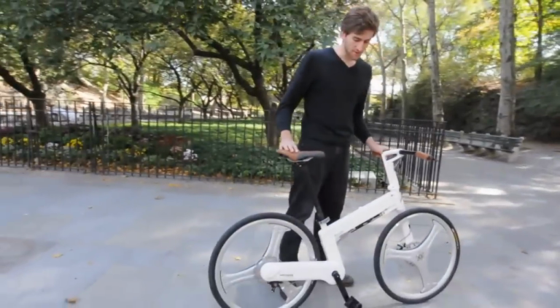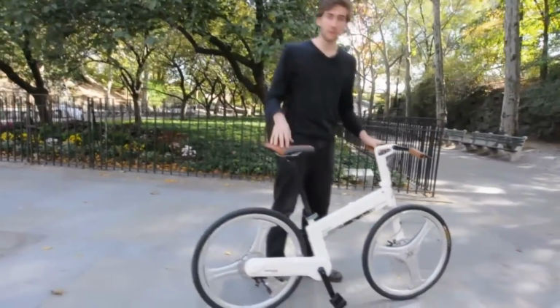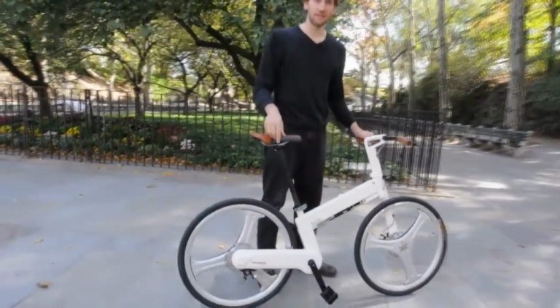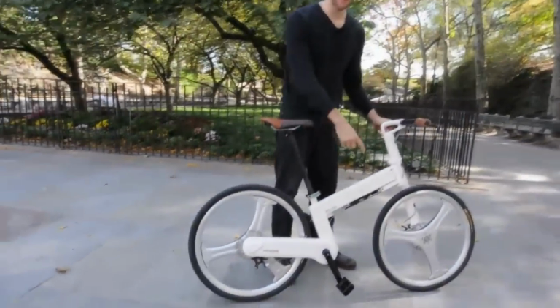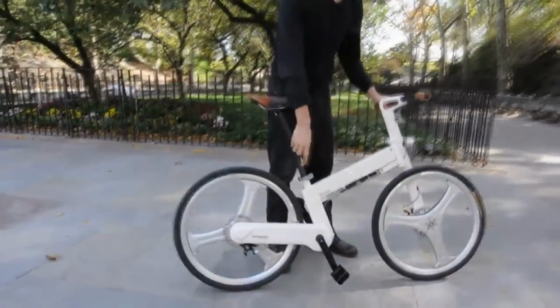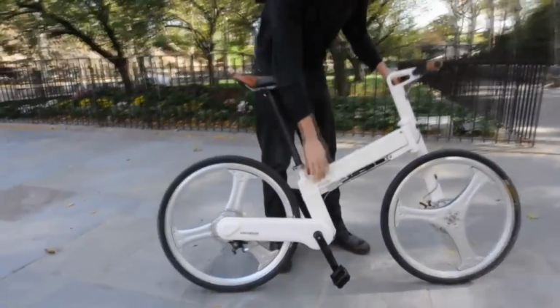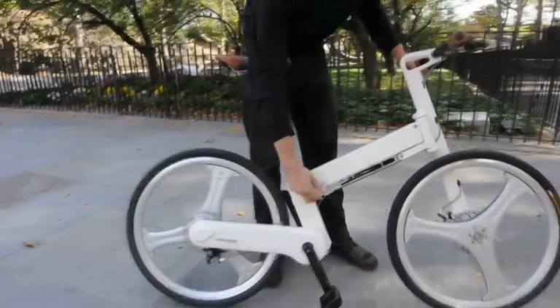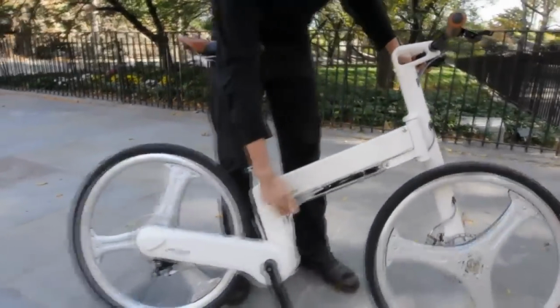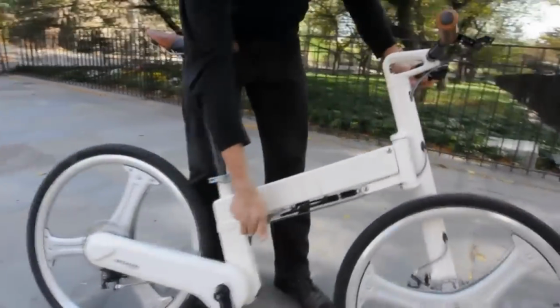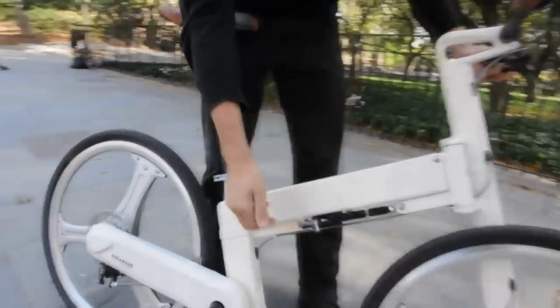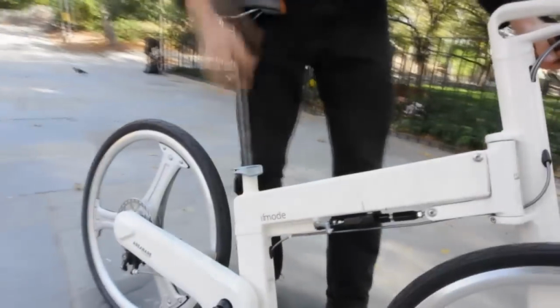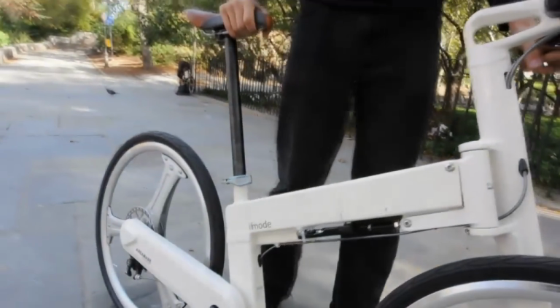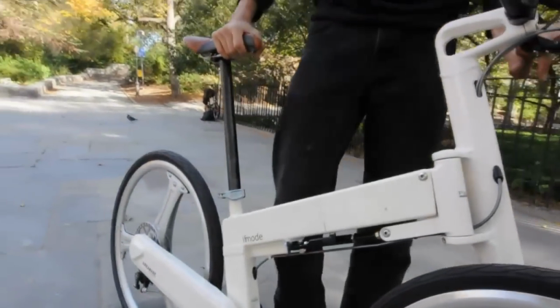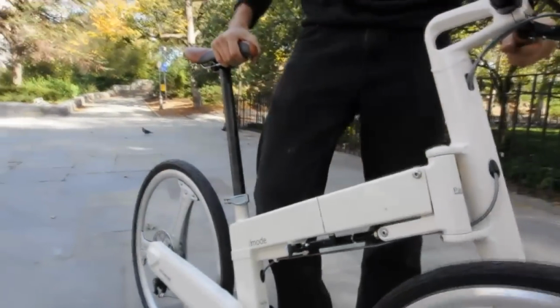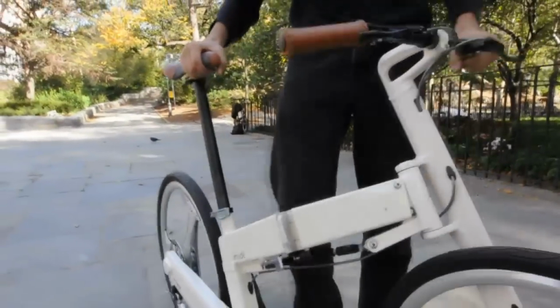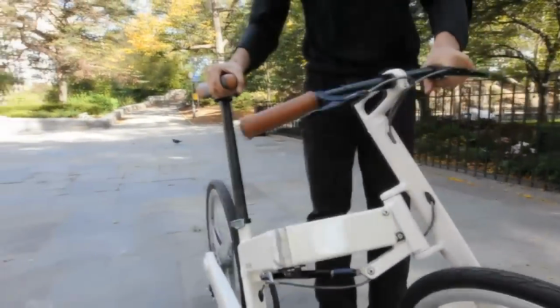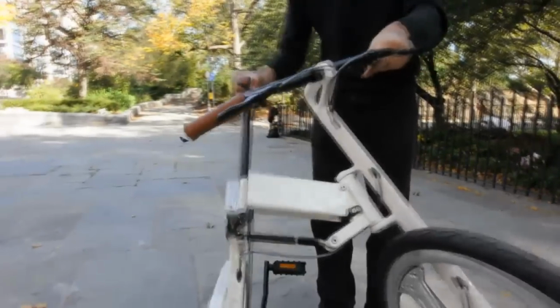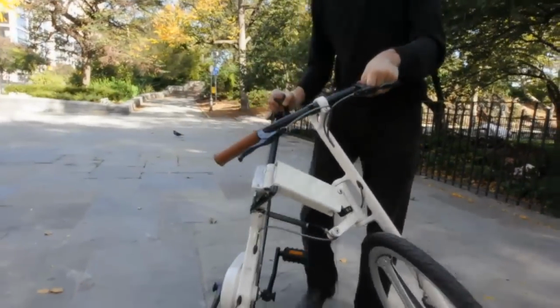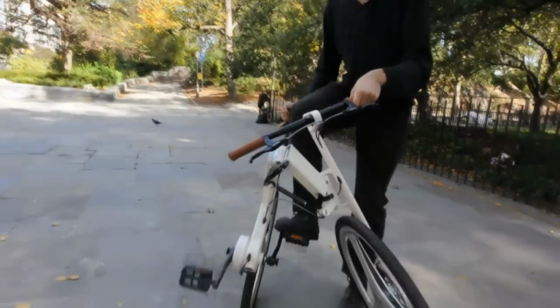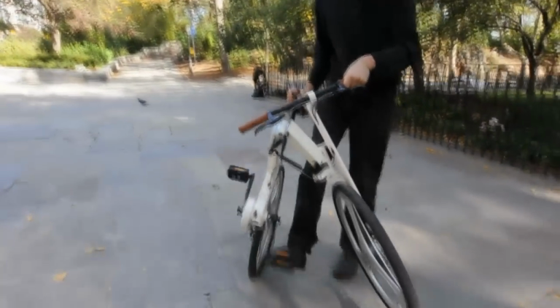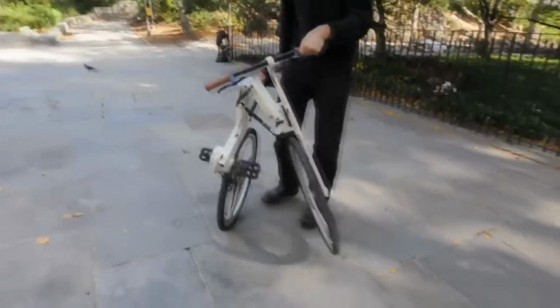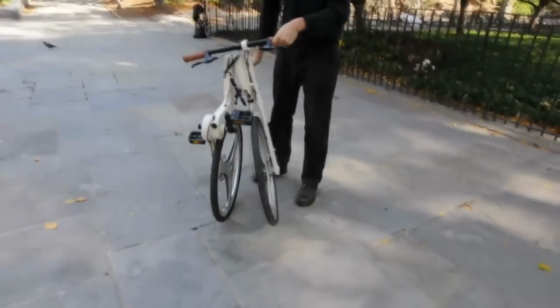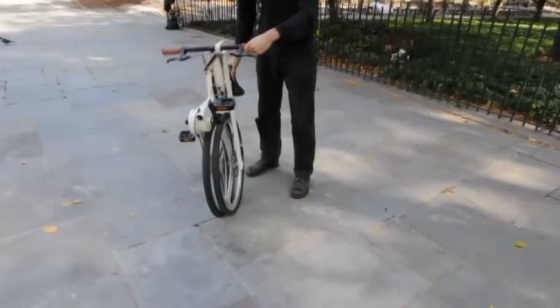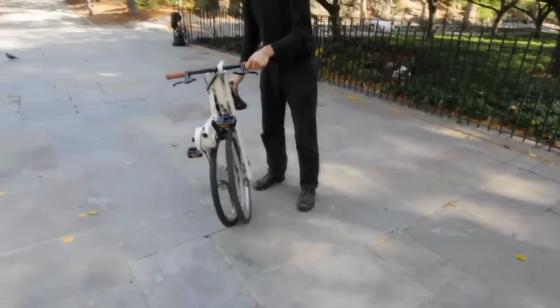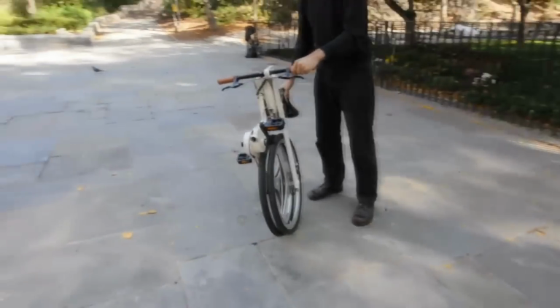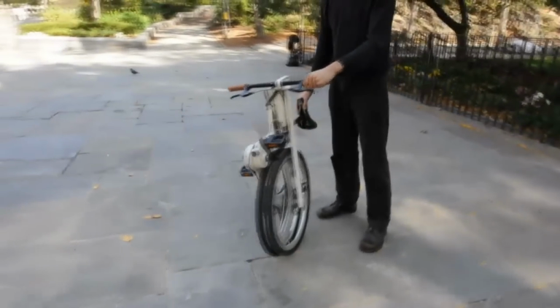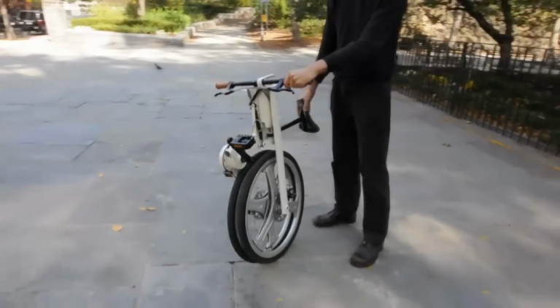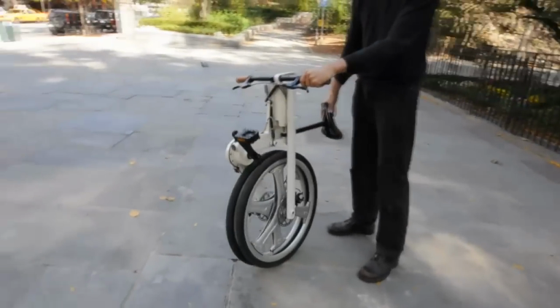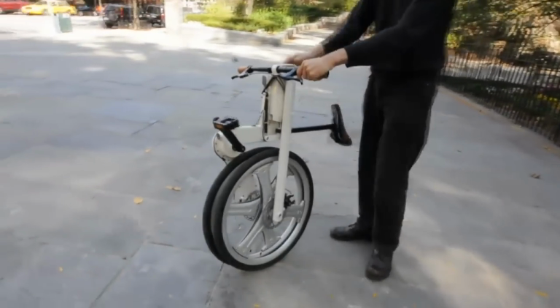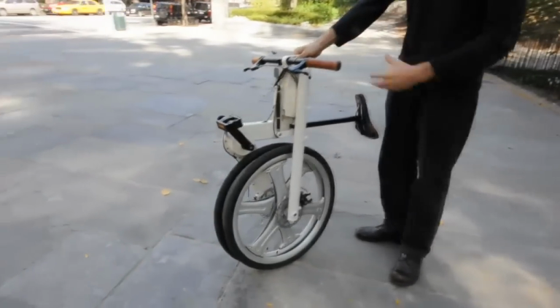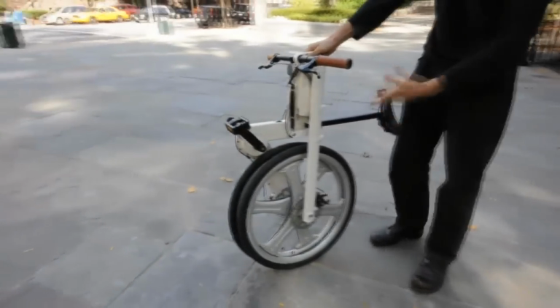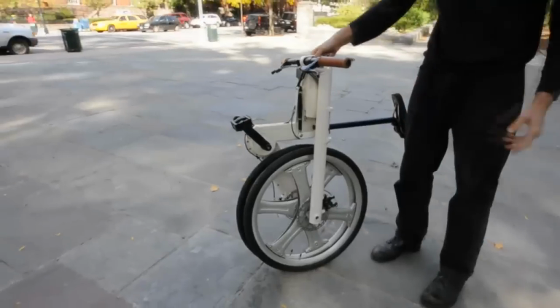Starting off, we have the mainframe hinge here. You just pop it open, and the whole bike unfolds just like that. Two magnets lock it together, and now it's totally connected.